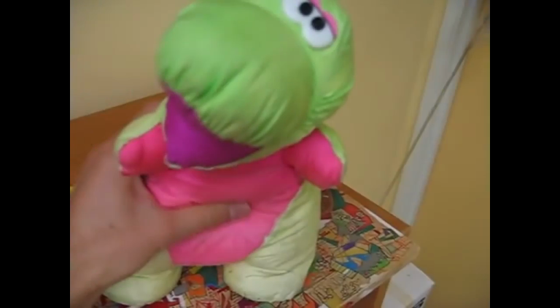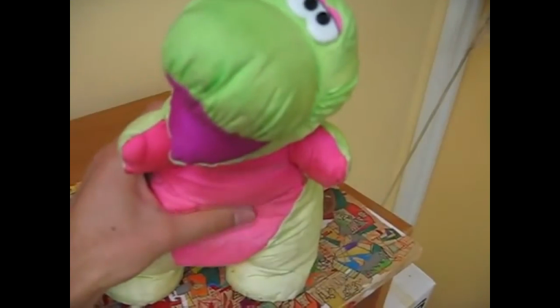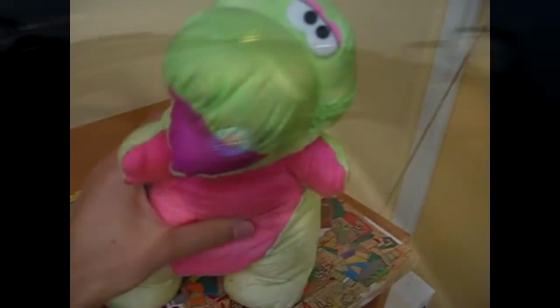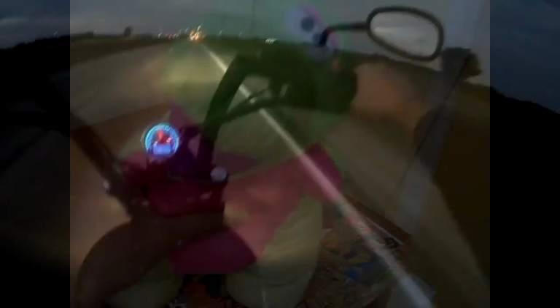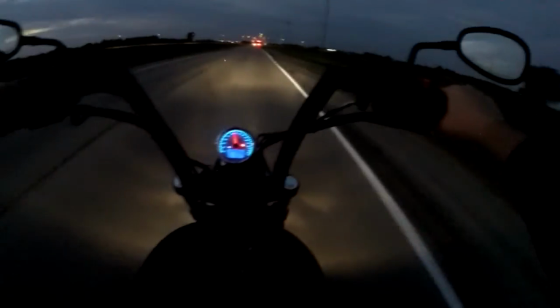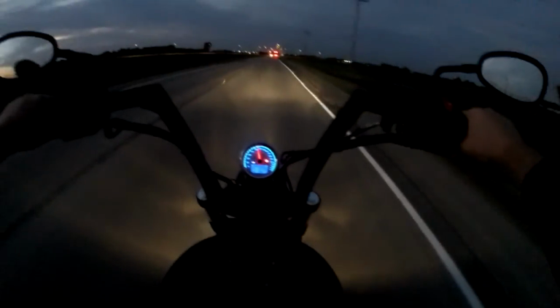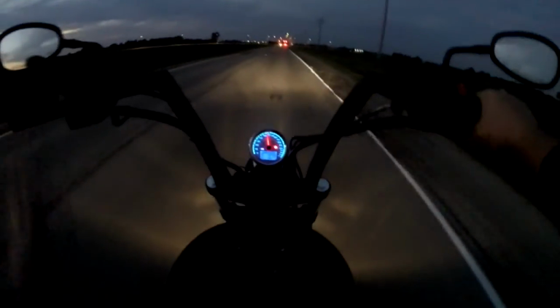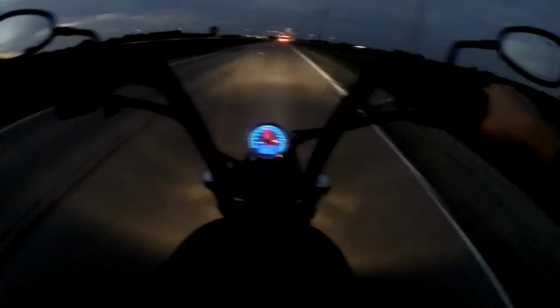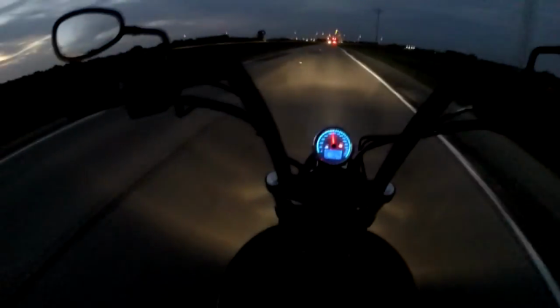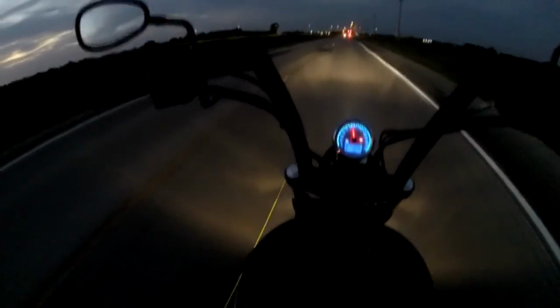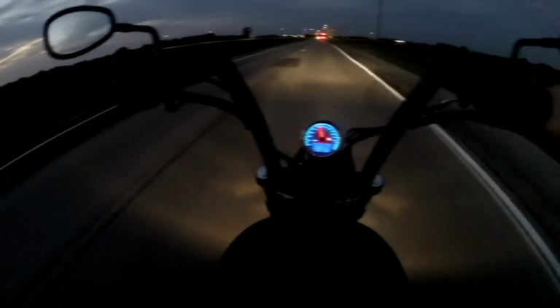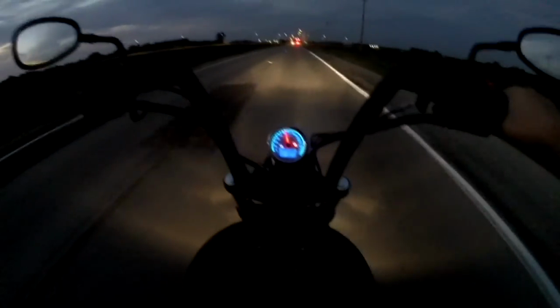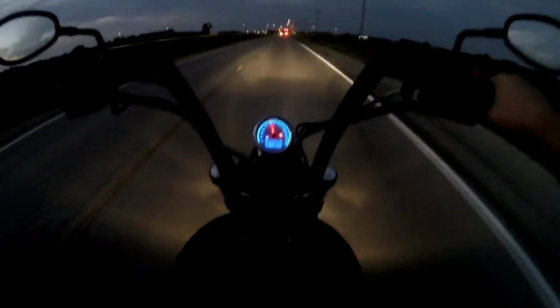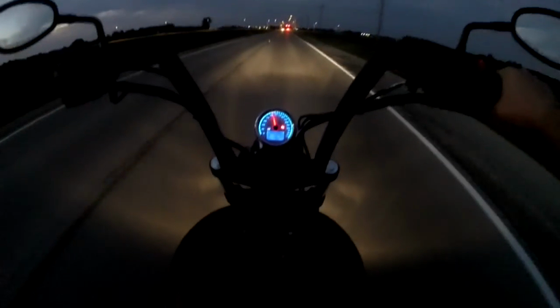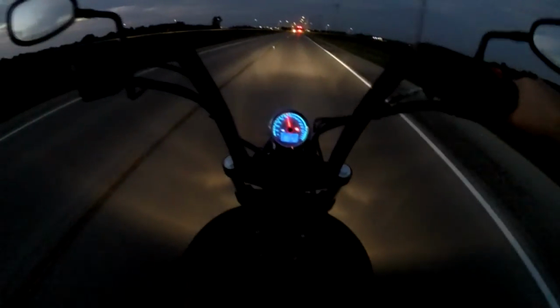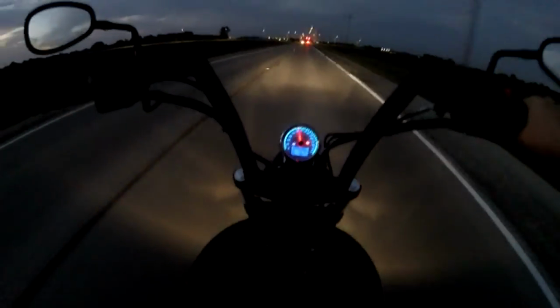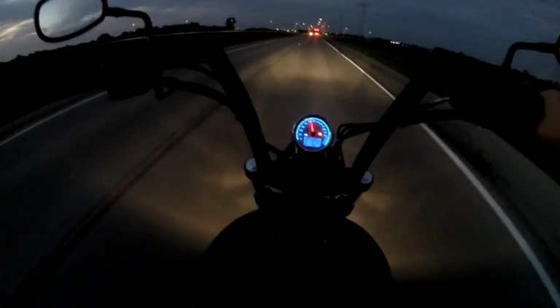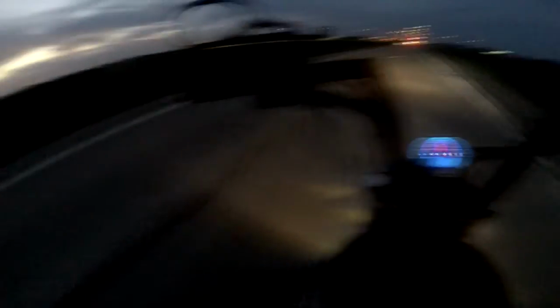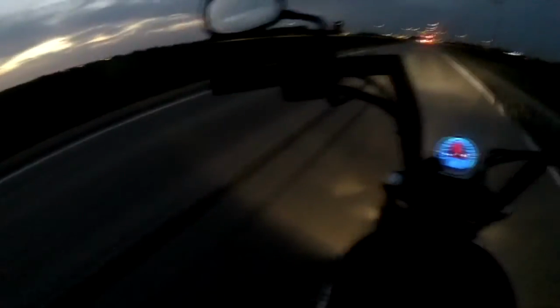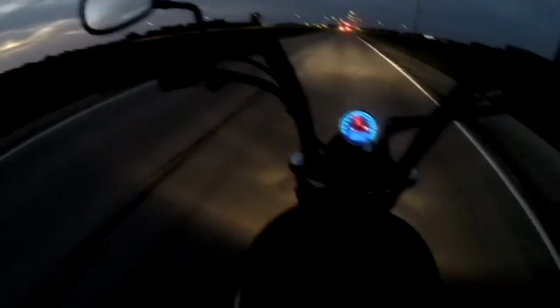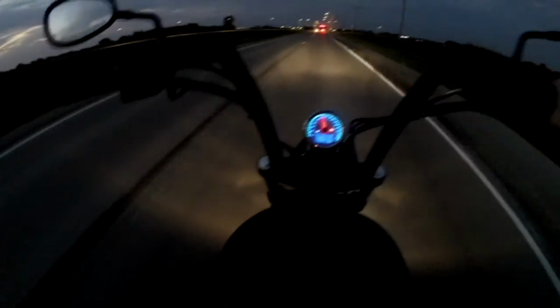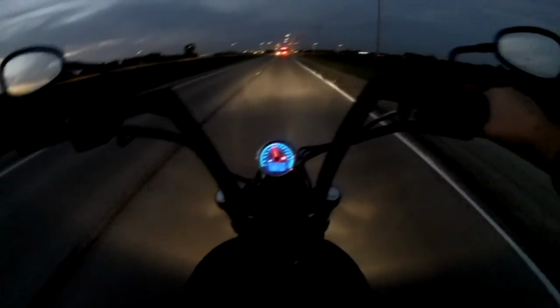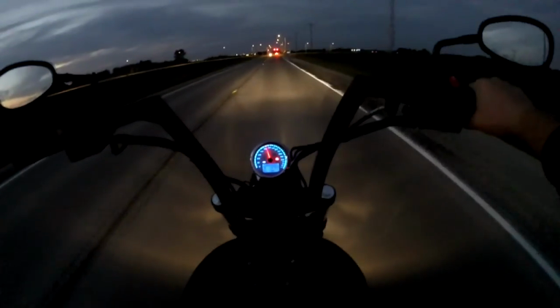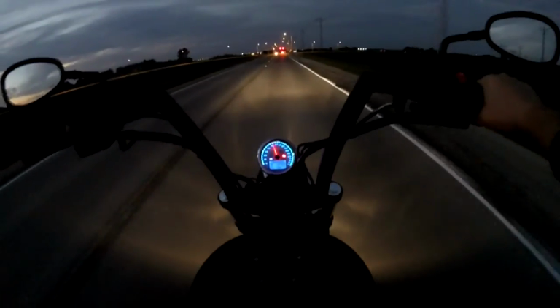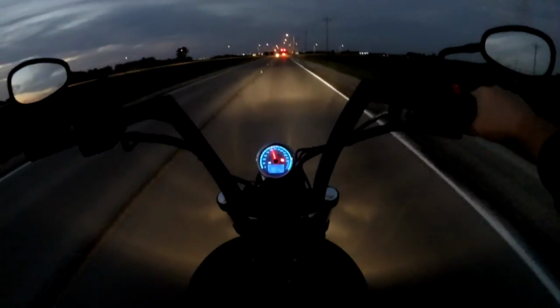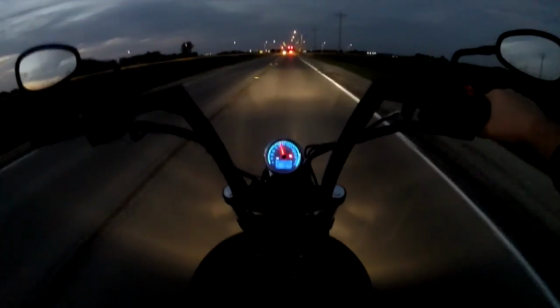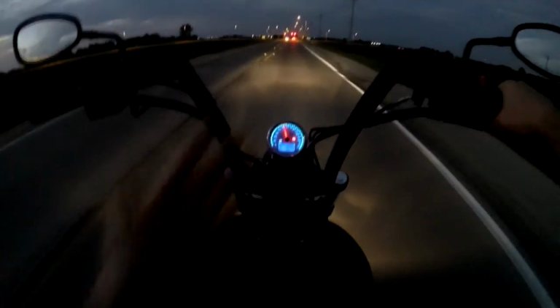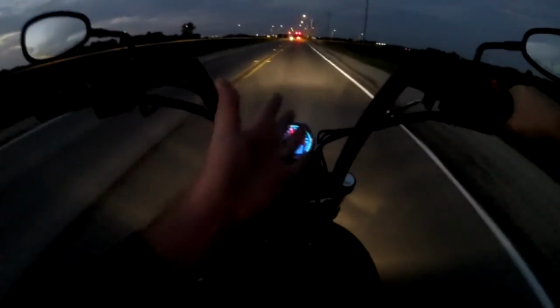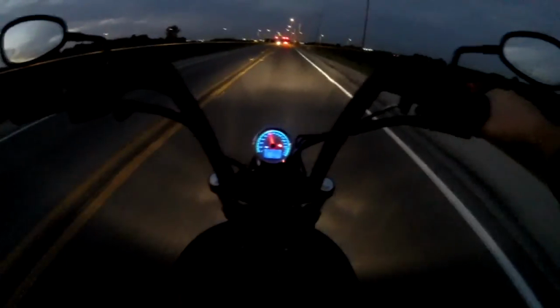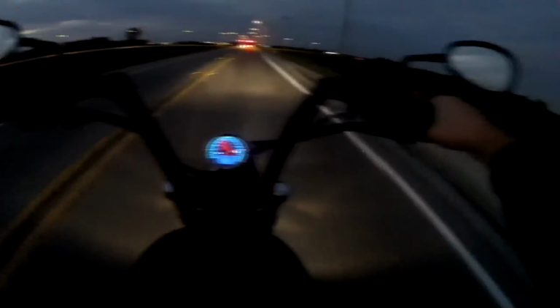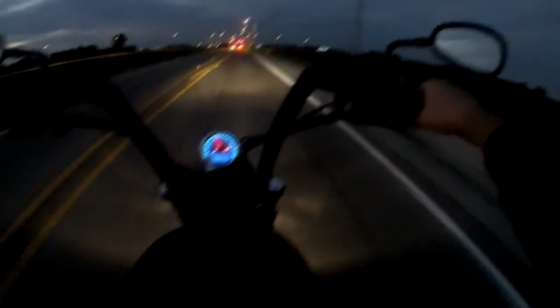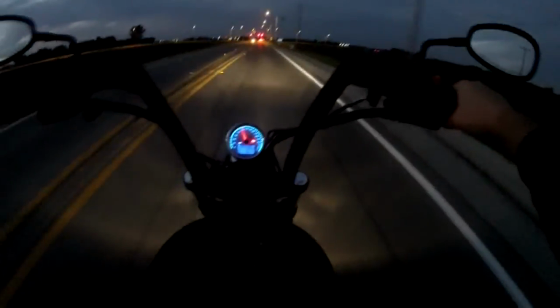Hi everyone. It's been a little while since I've done a video. I've been extremely busy. If you haven't noticed already, I've got a new bike.